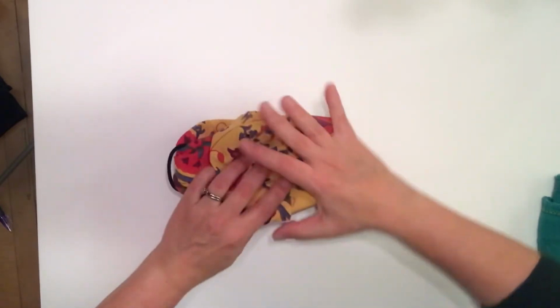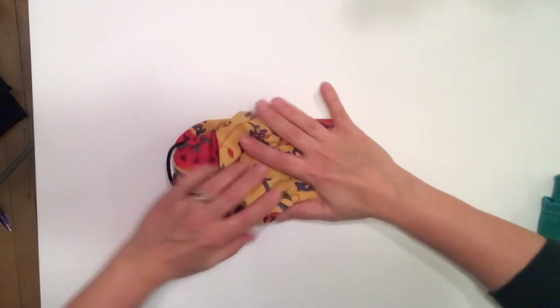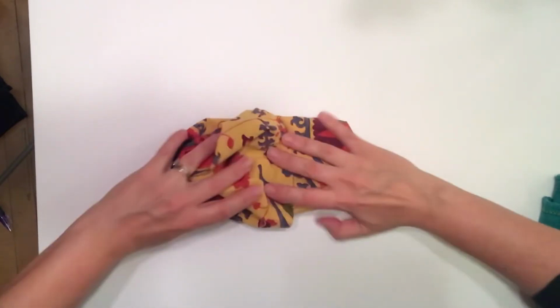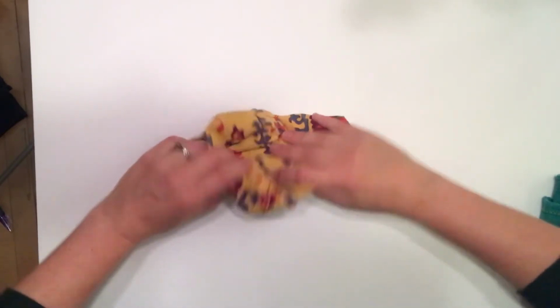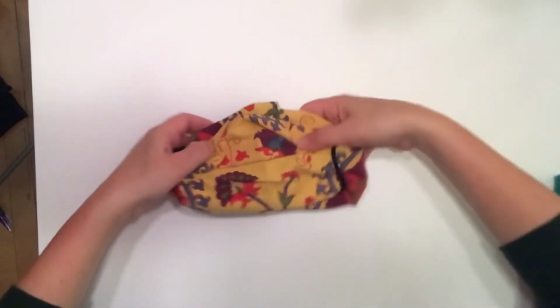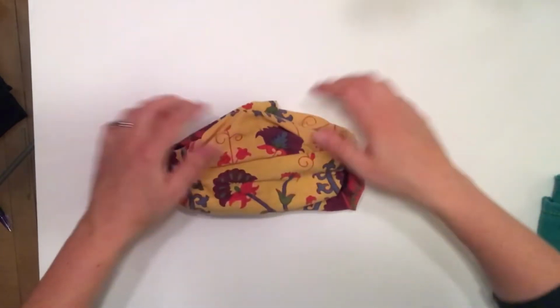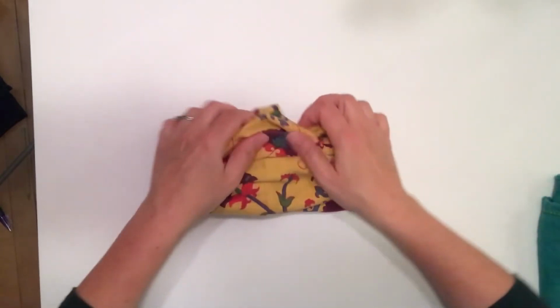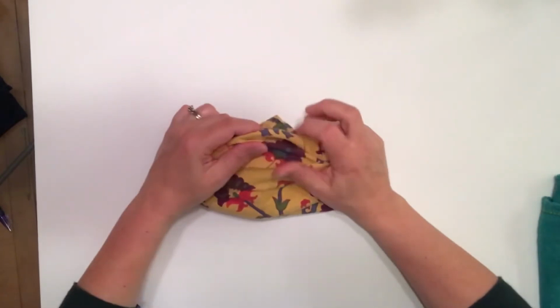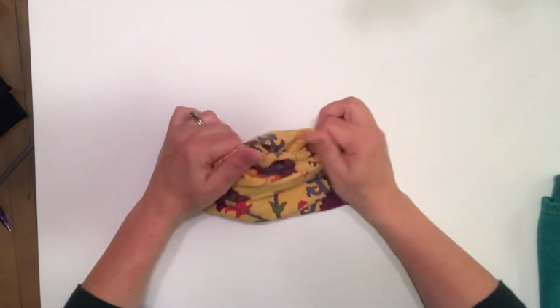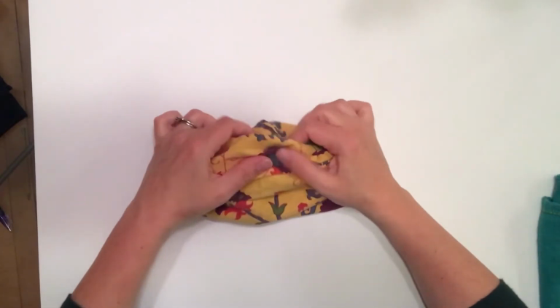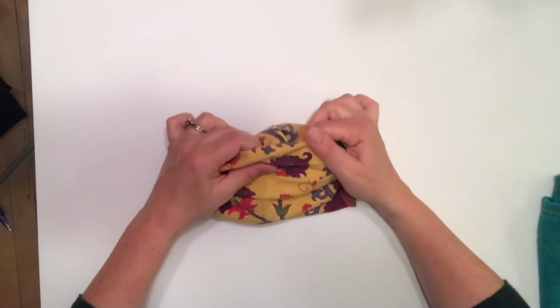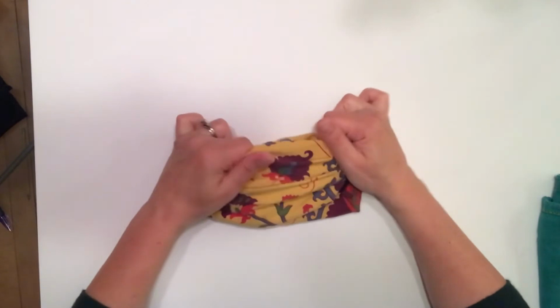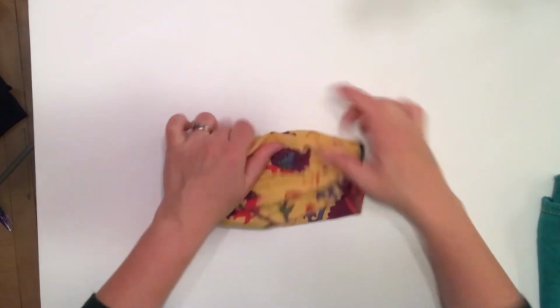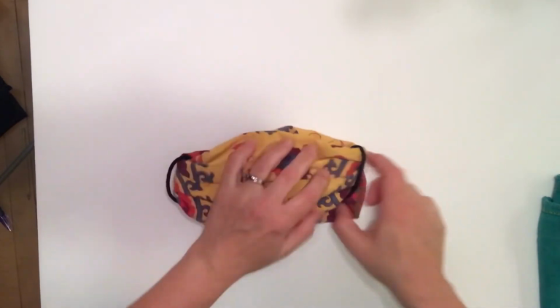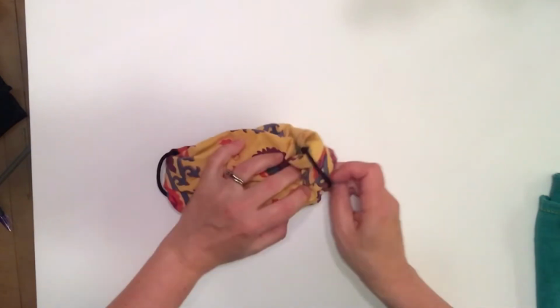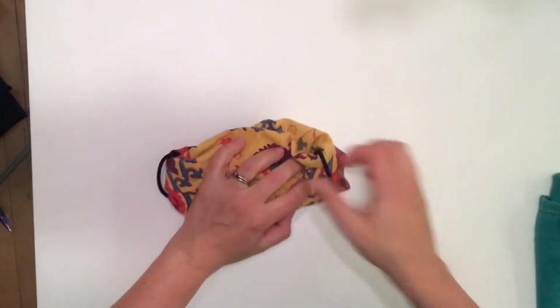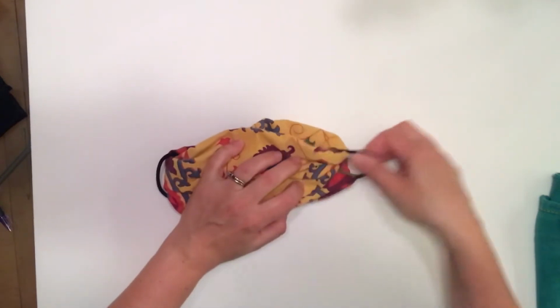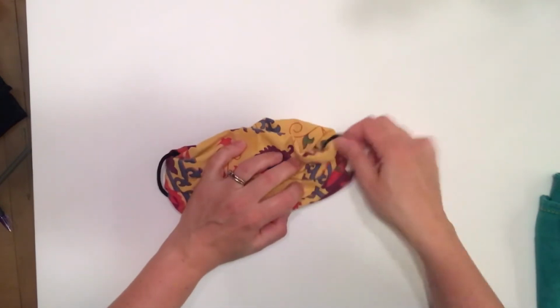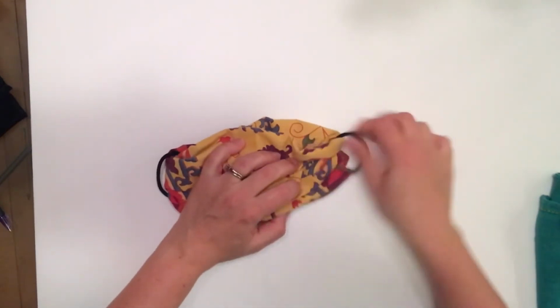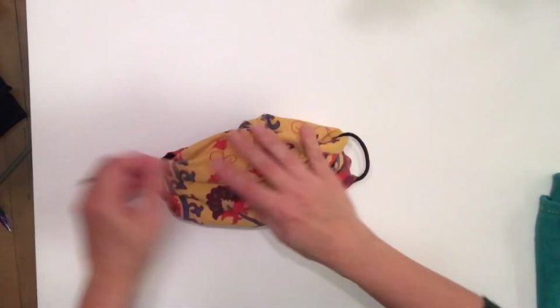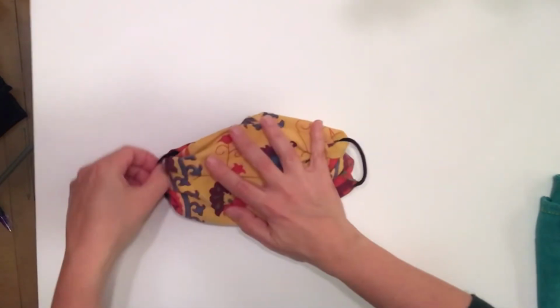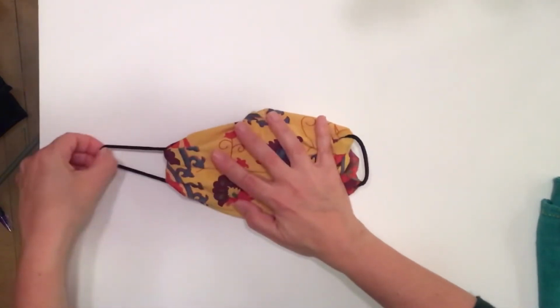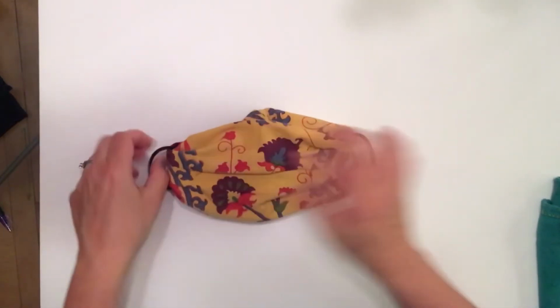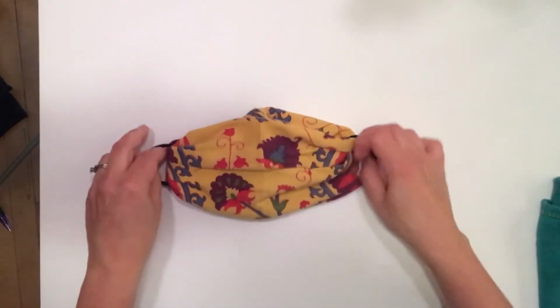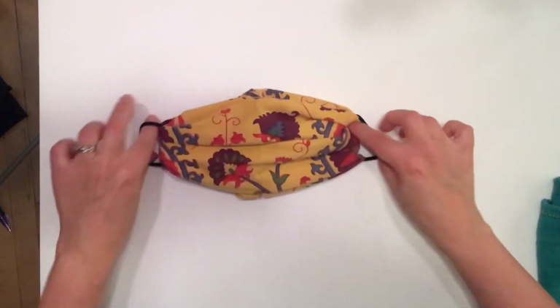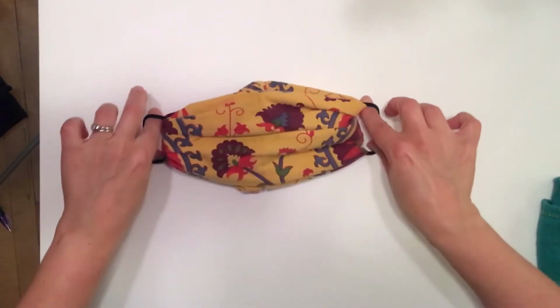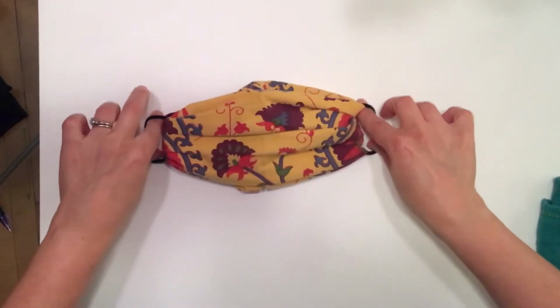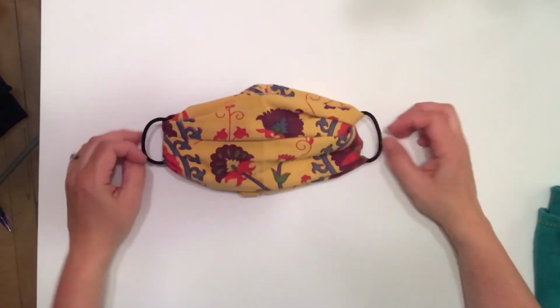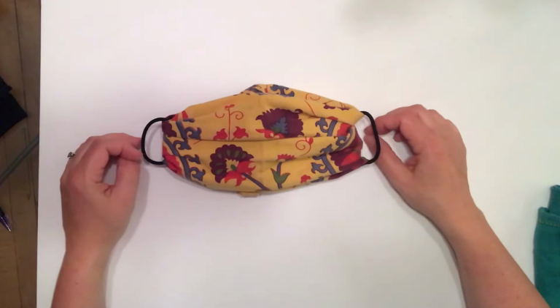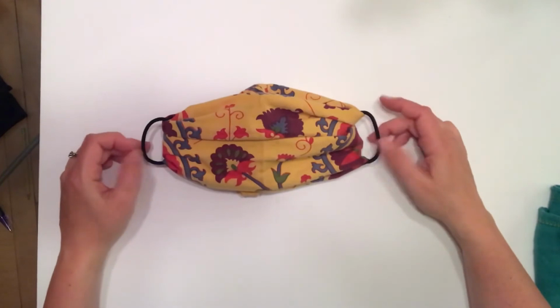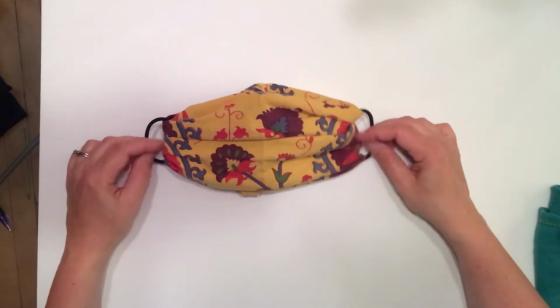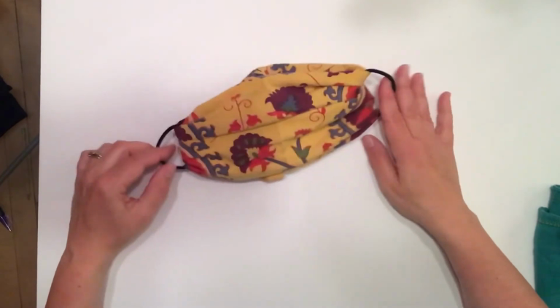And voila, here's your mask. You can kind of adjust it. This wraps around your ears. Thanks for watching.